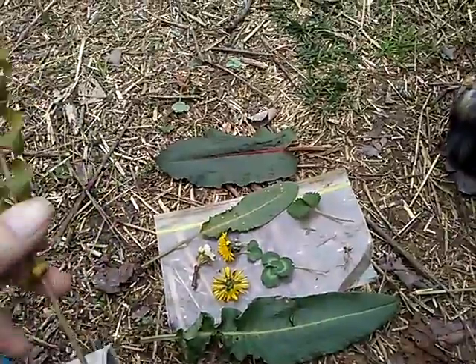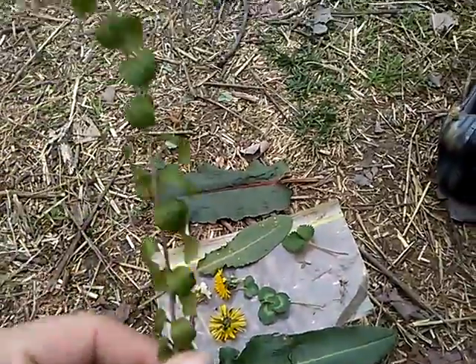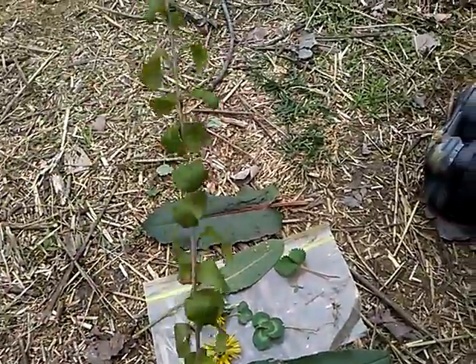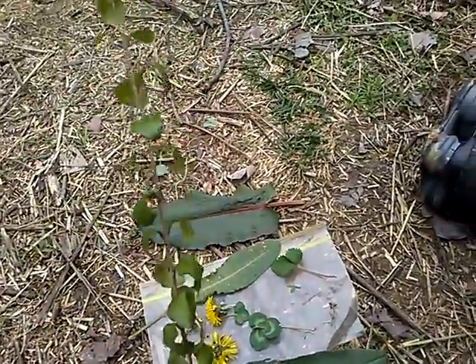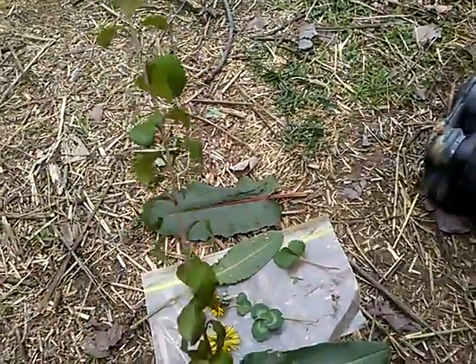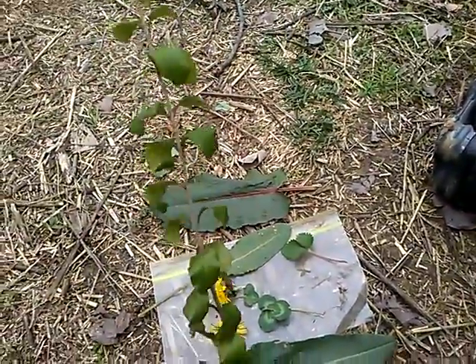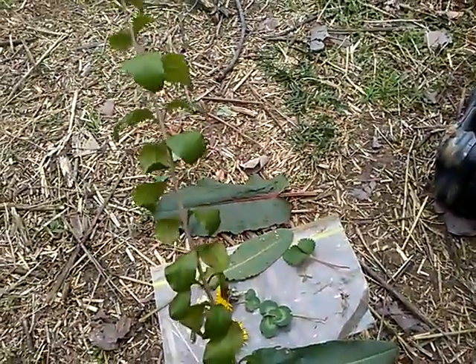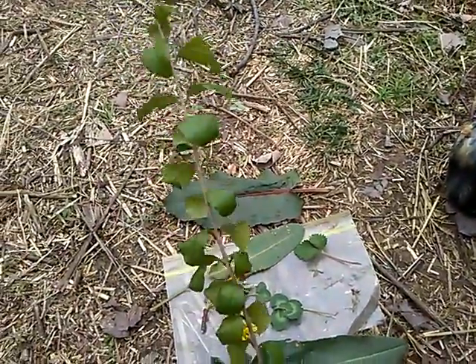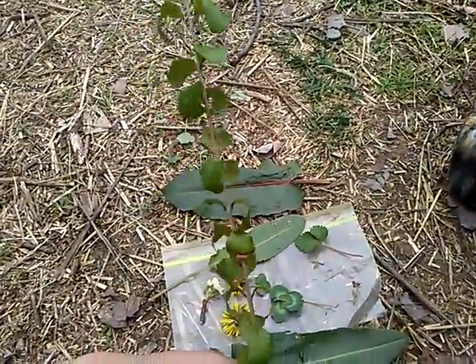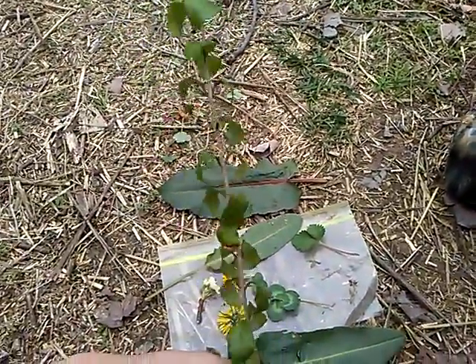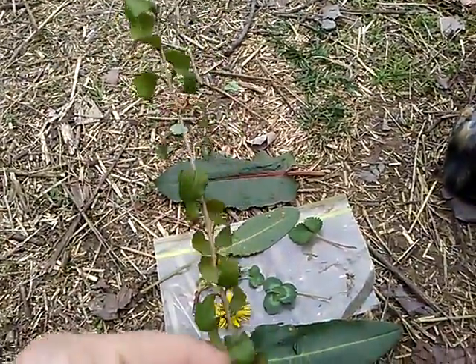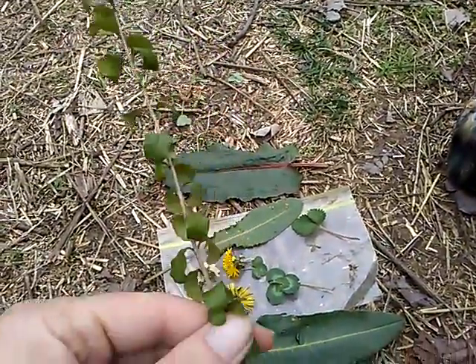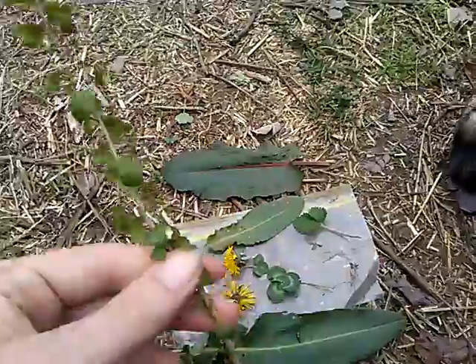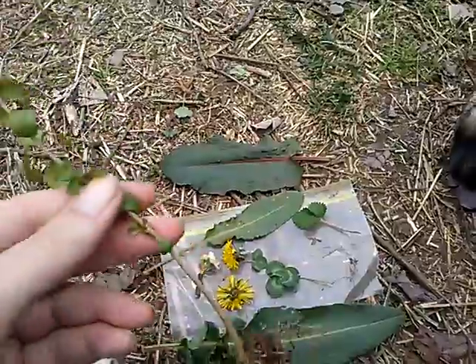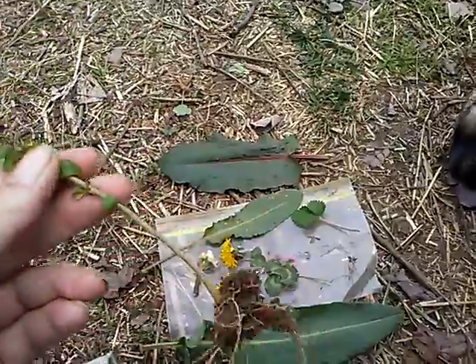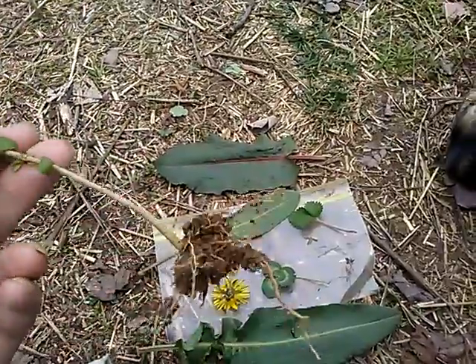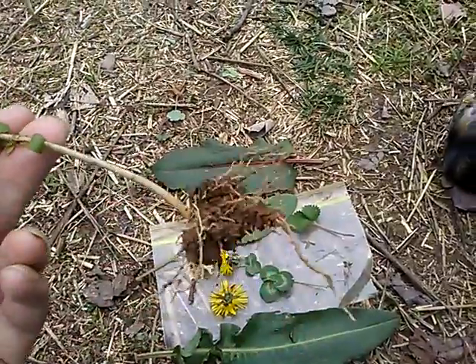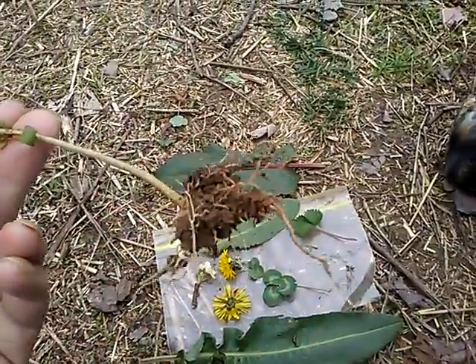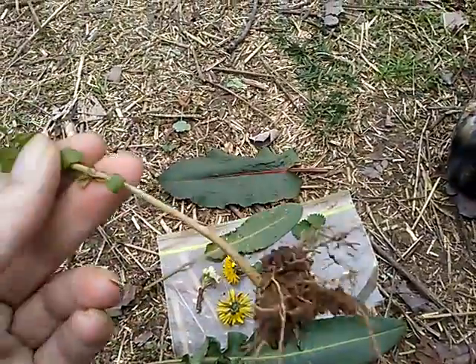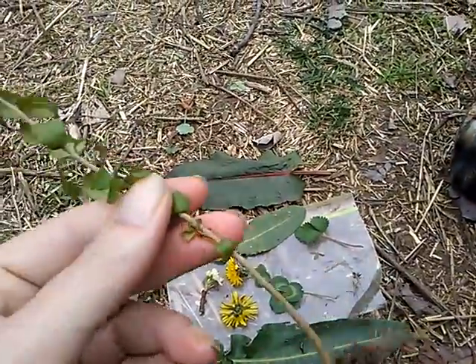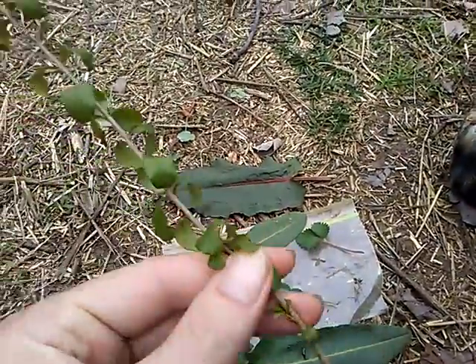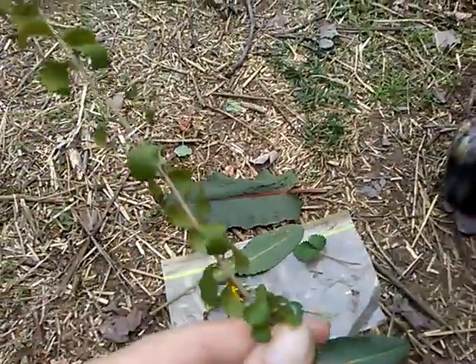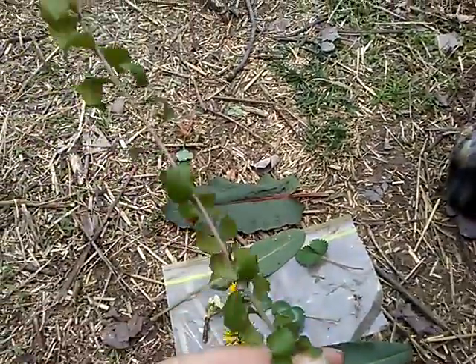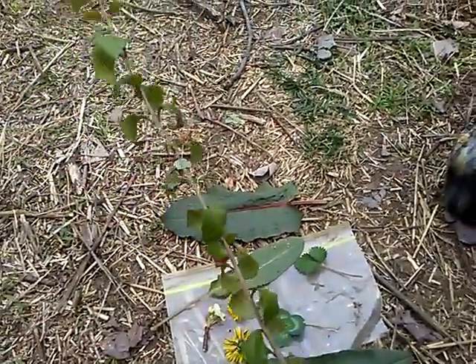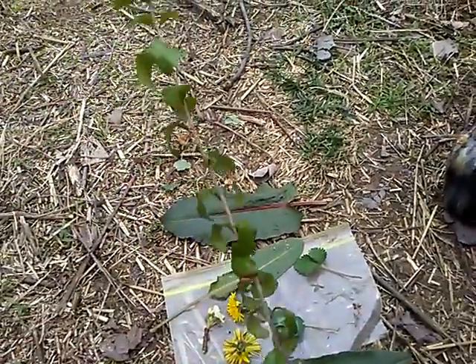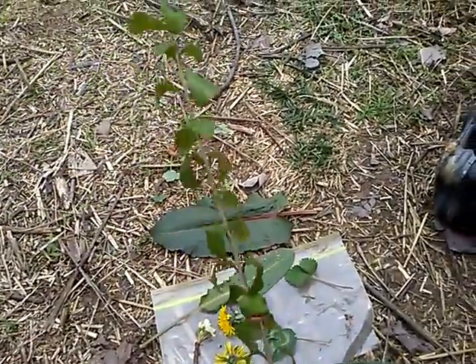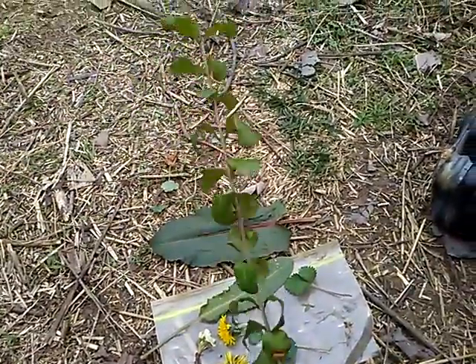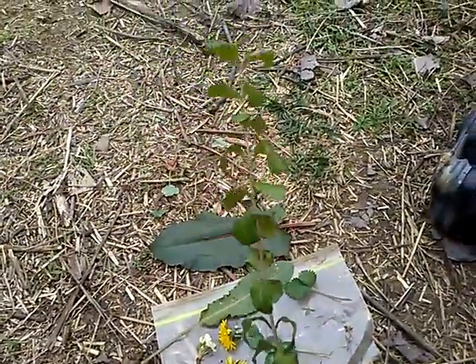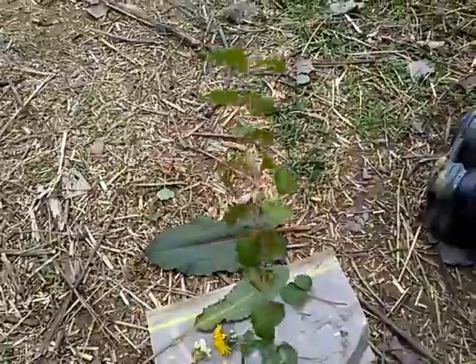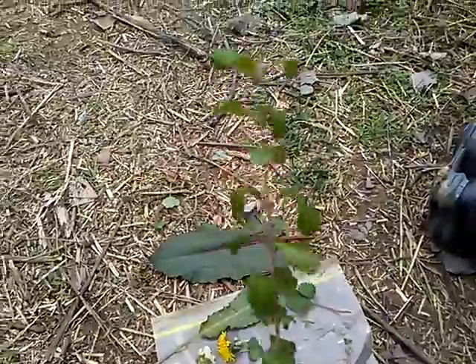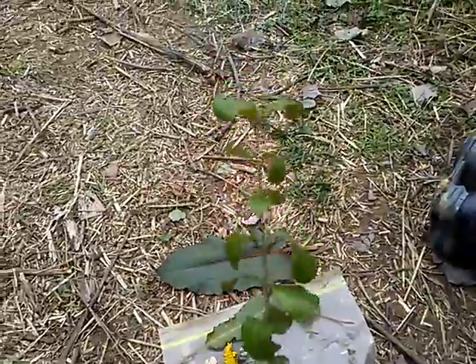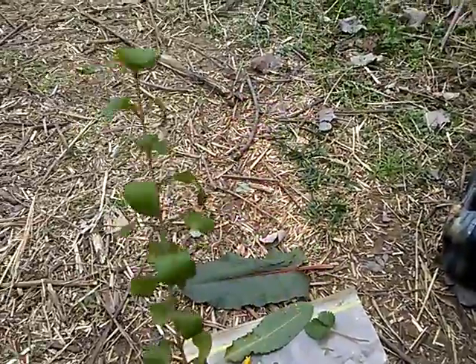One in particular I'm wondering about is this one. Does anybody have any idea what plant this may be and if it's edible or exactly what it is?